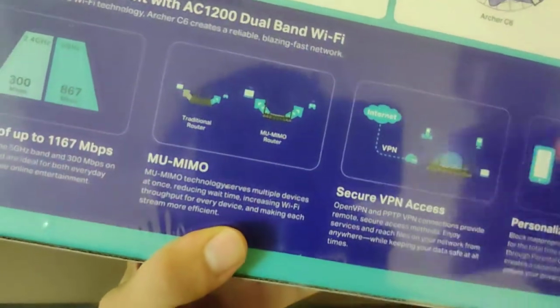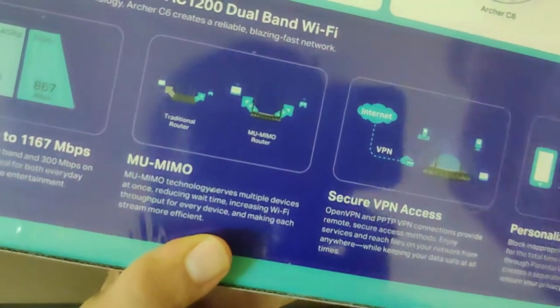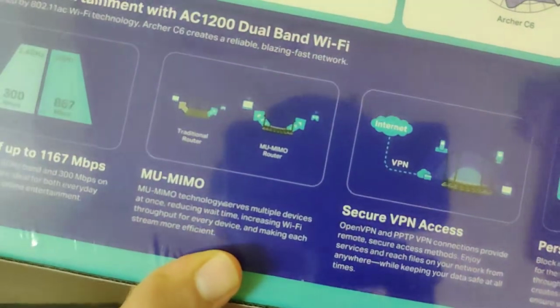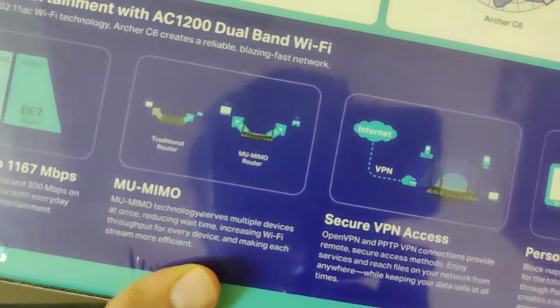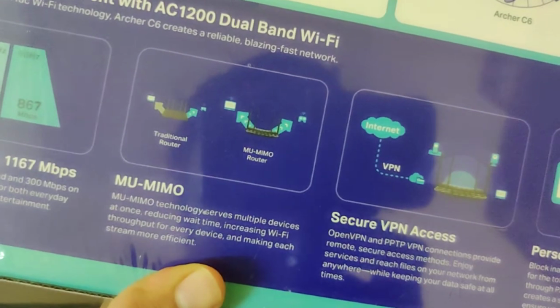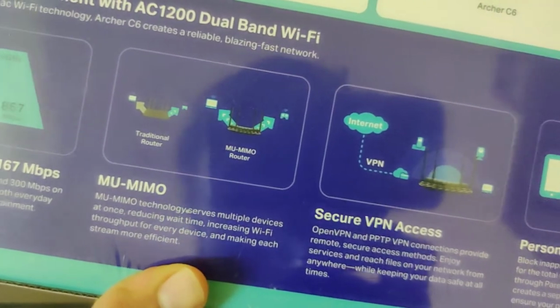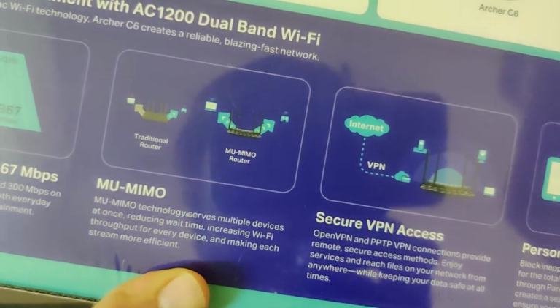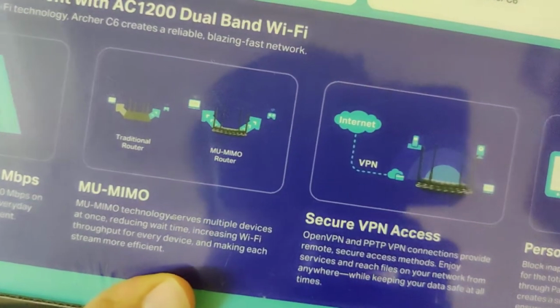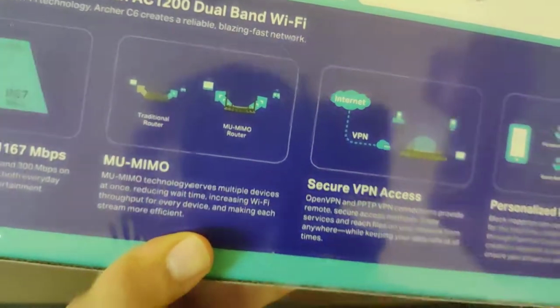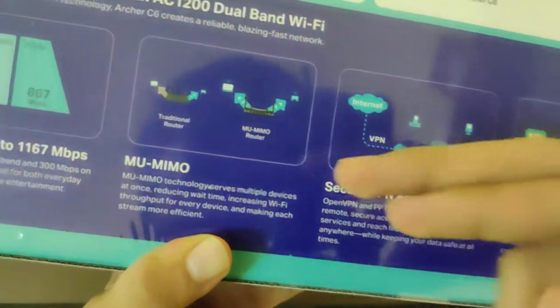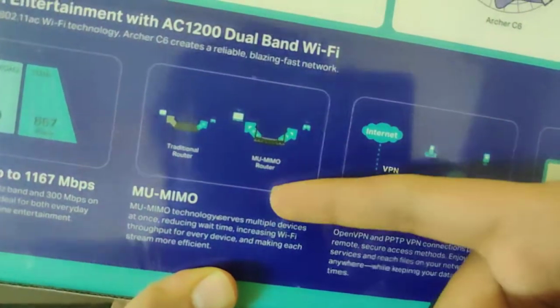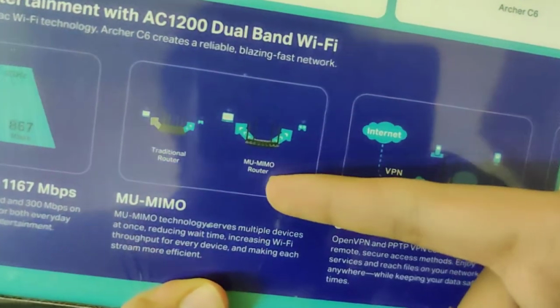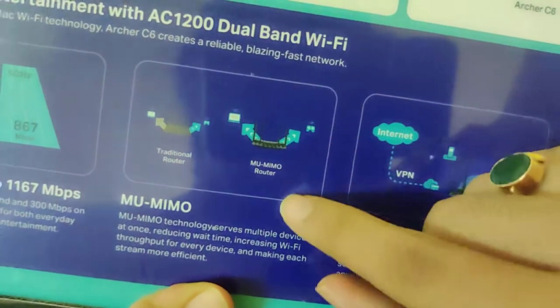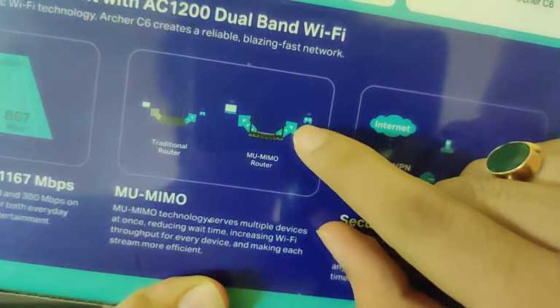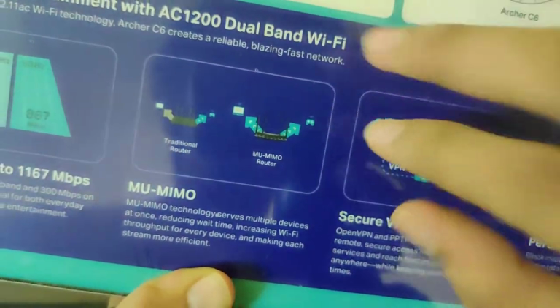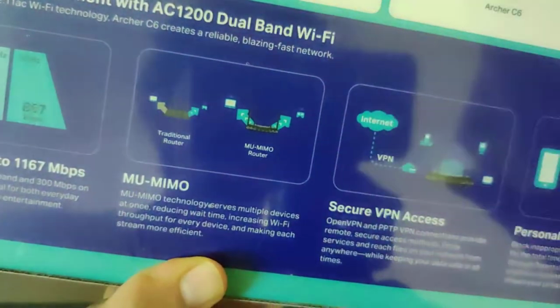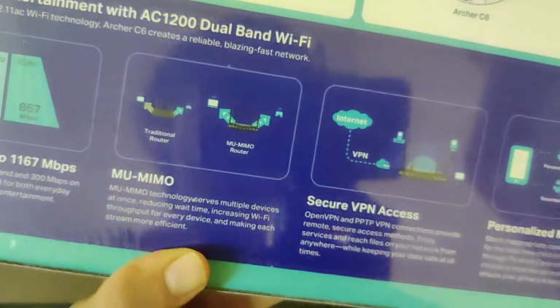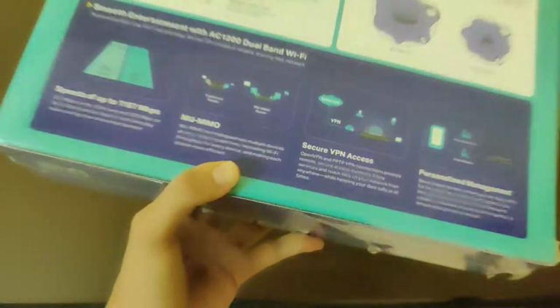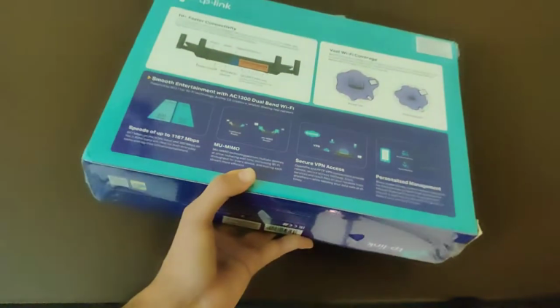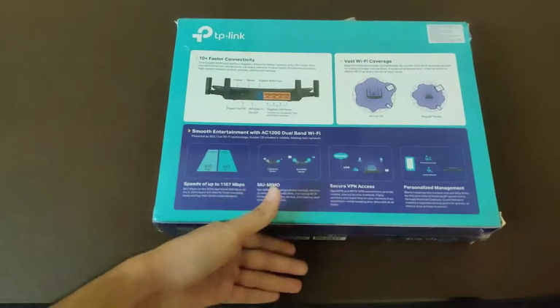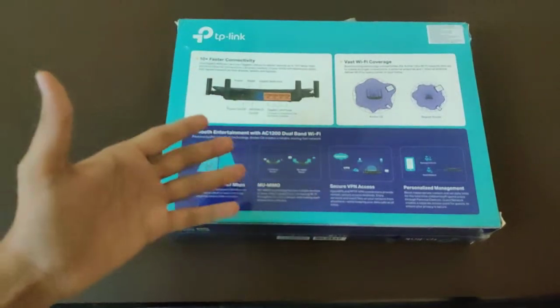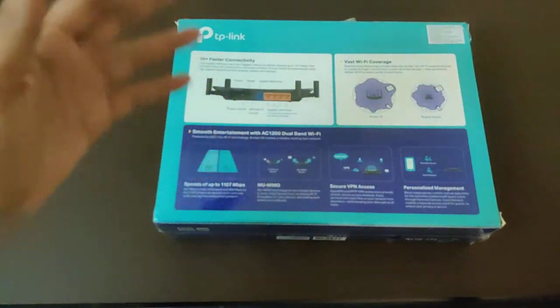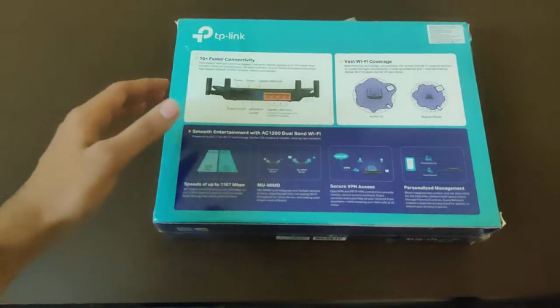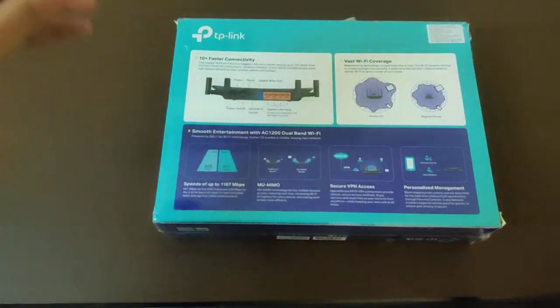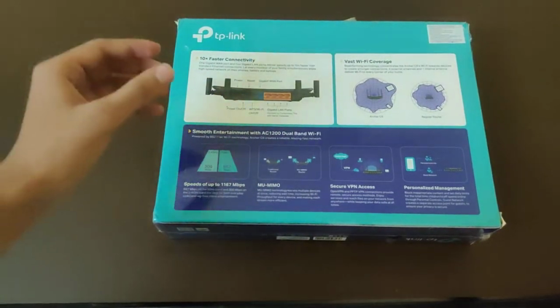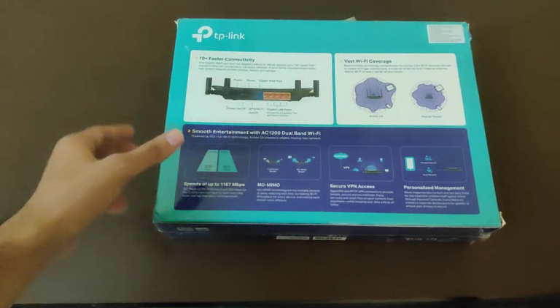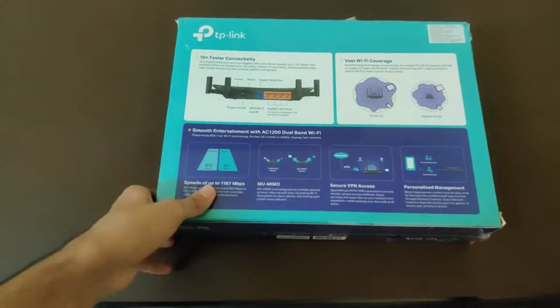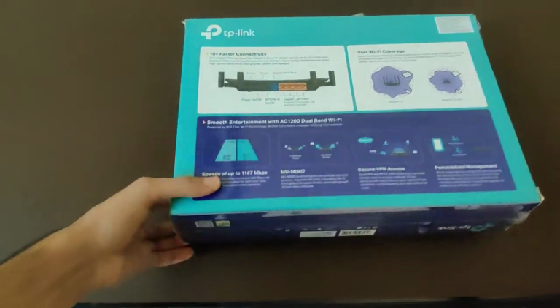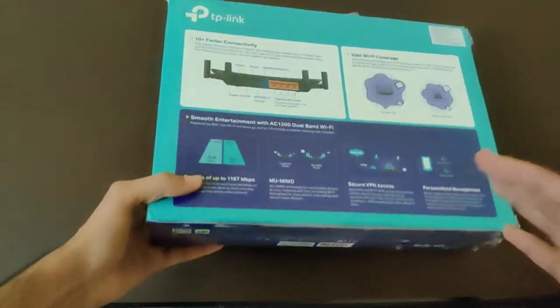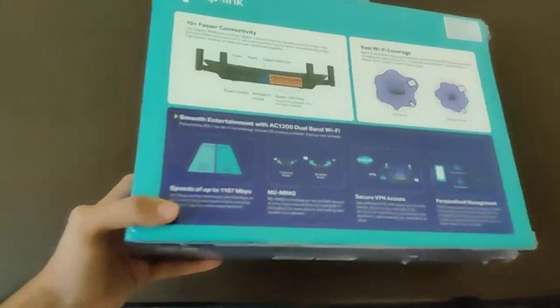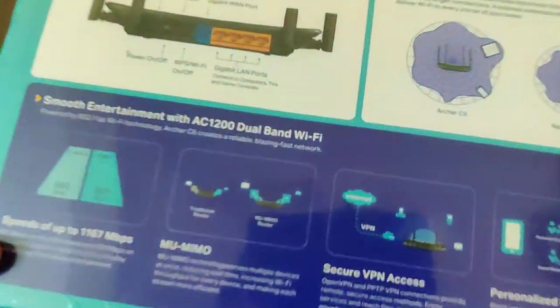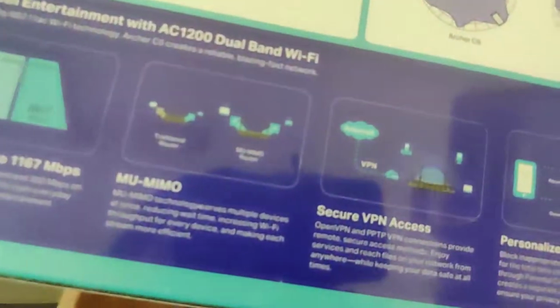This comes with MU-MIMO technology to serve multiple devices simultaneously. You can just game on it, use it on your laptop, or view 4K videos on your smart TV — with every single thing covered.